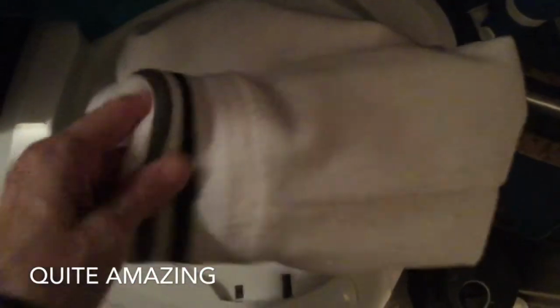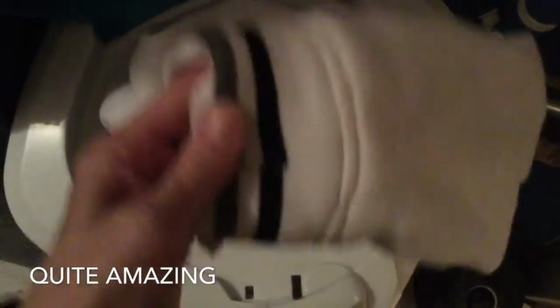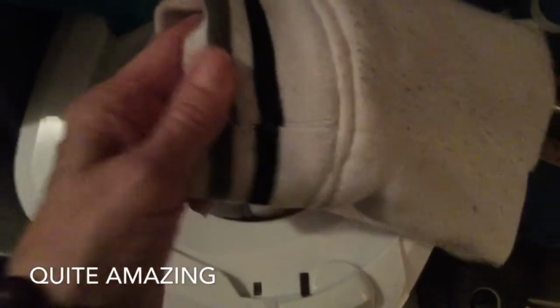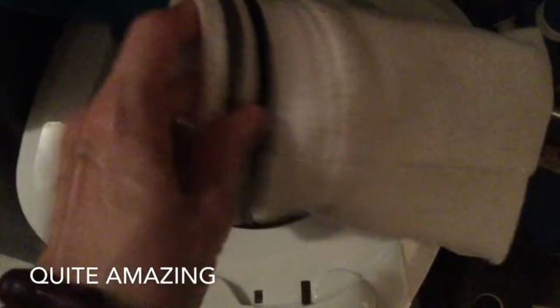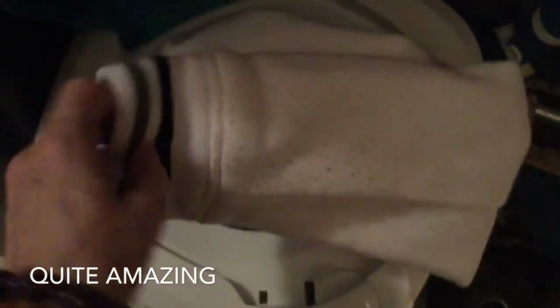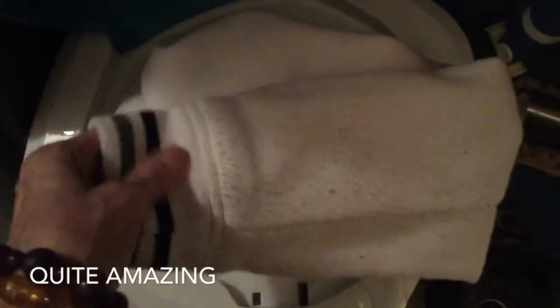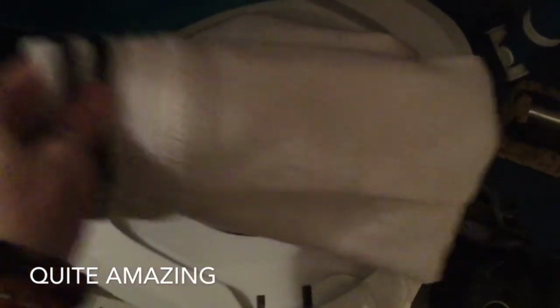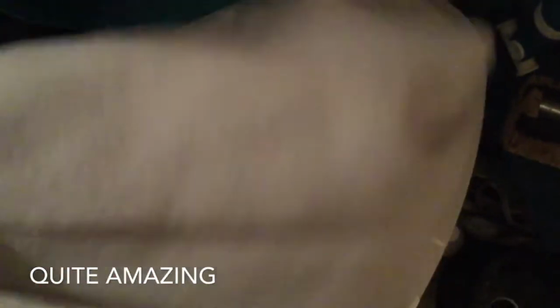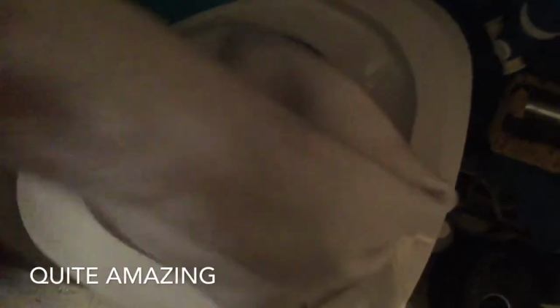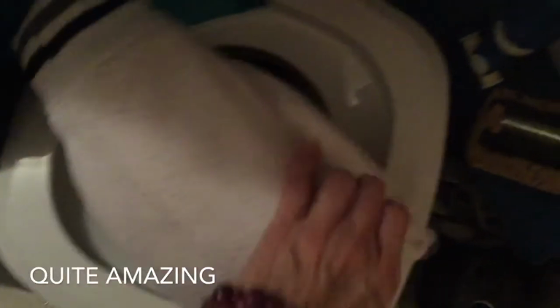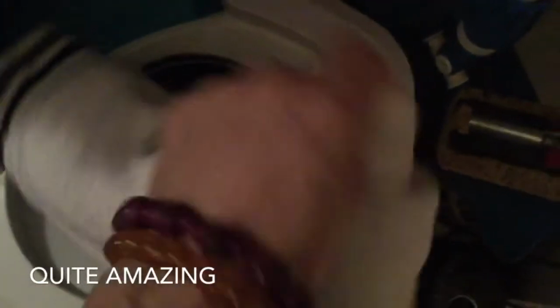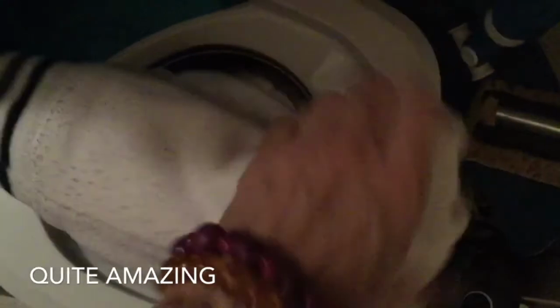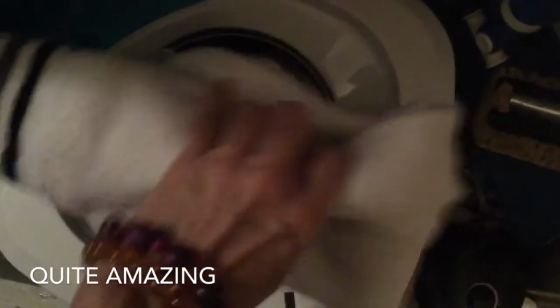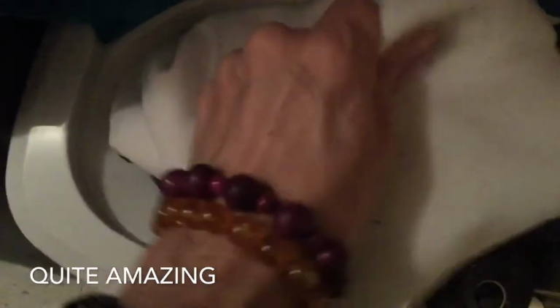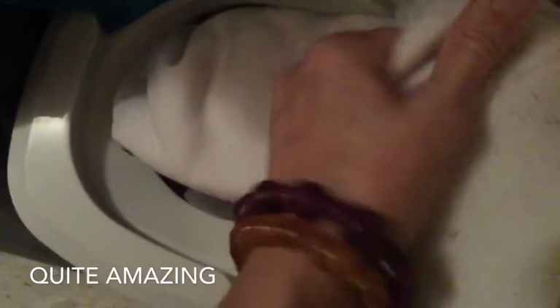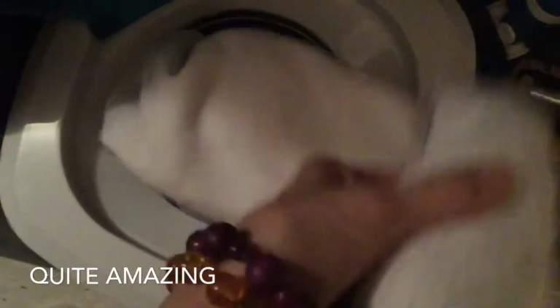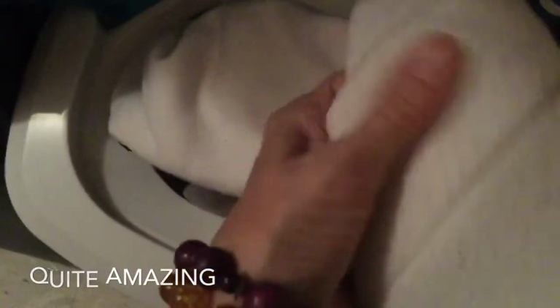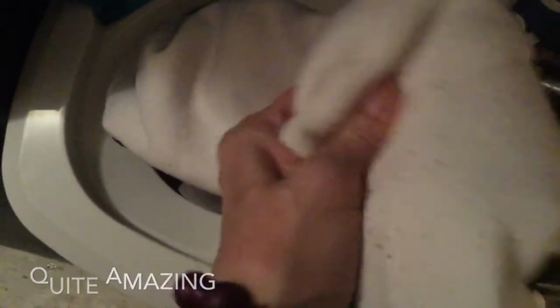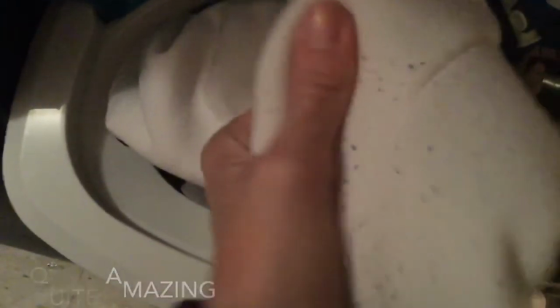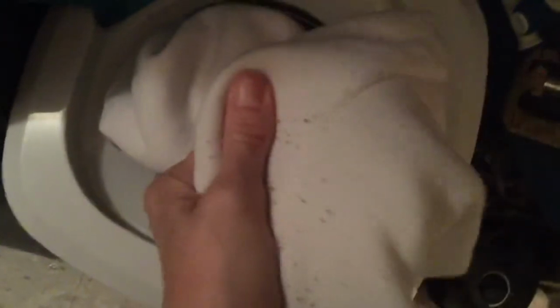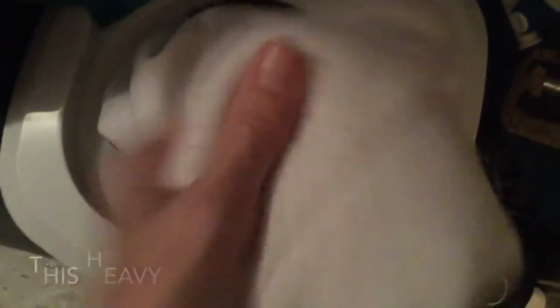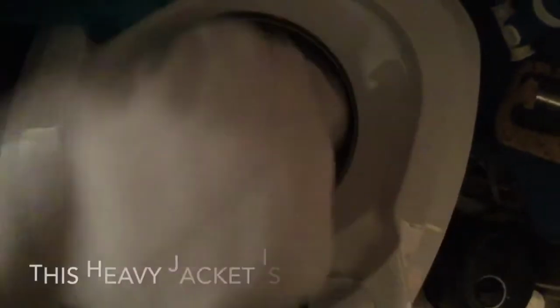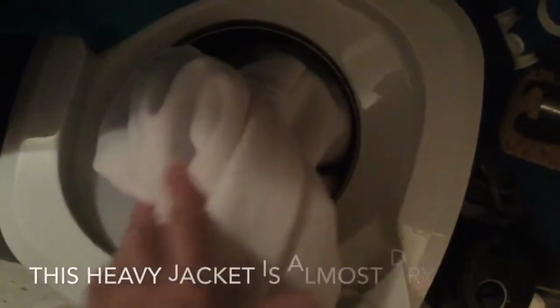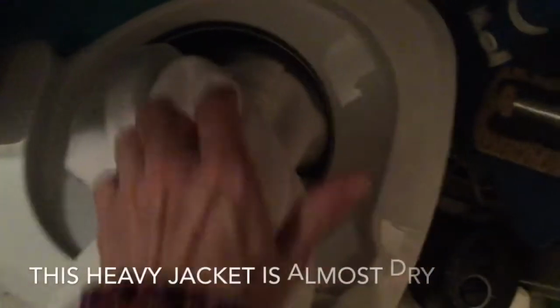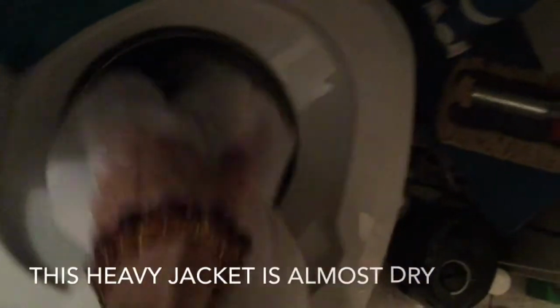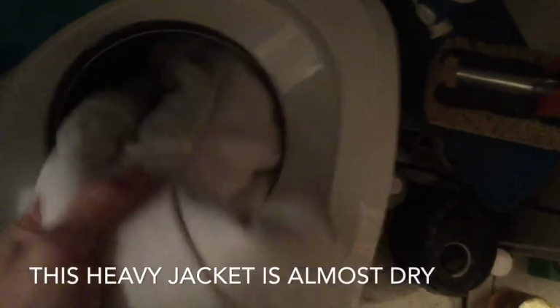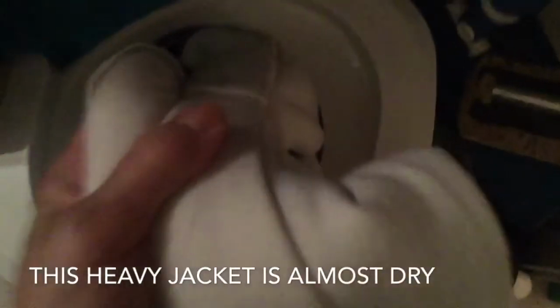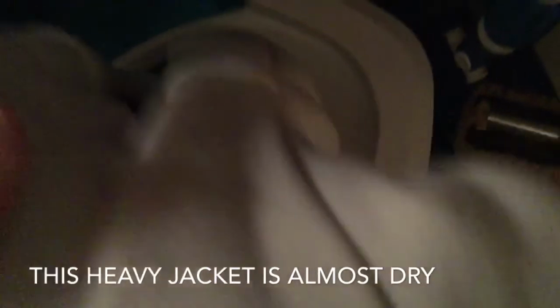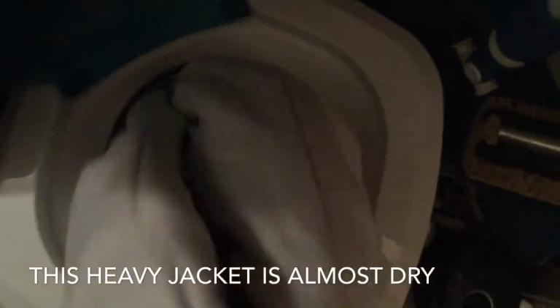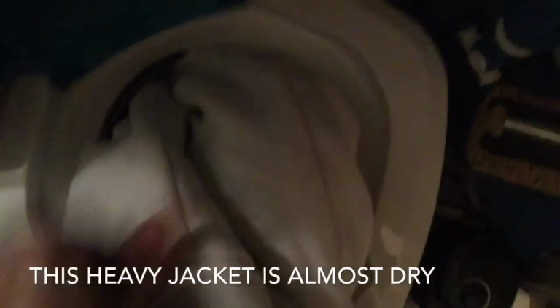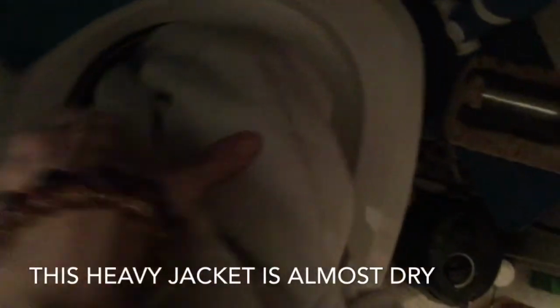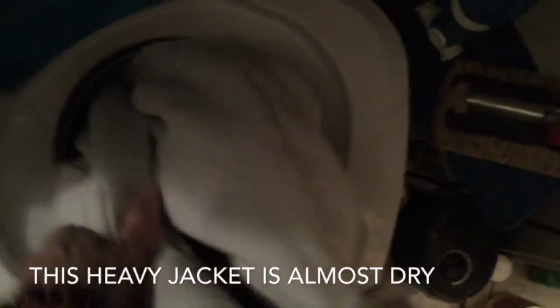There is some pilling, but it feels almost dry to the touch. It's unbelievable. The real test is going to be the inside.